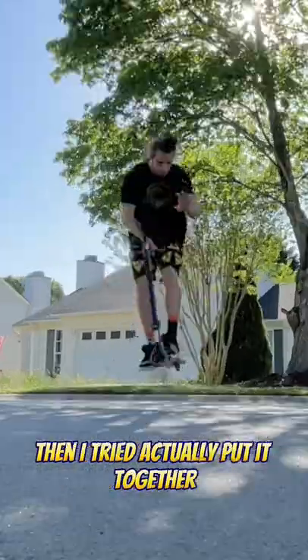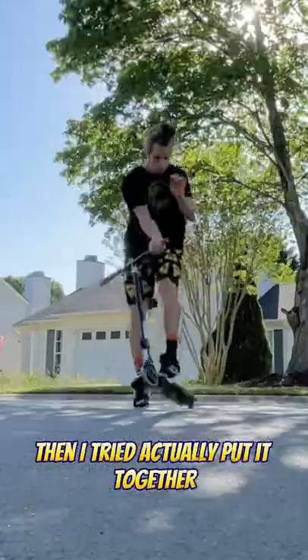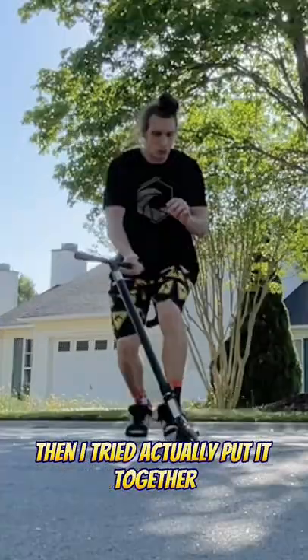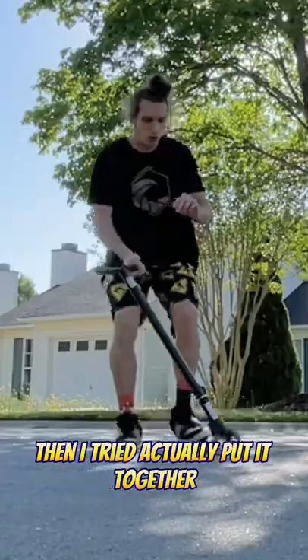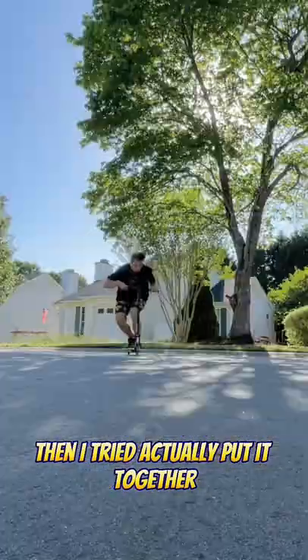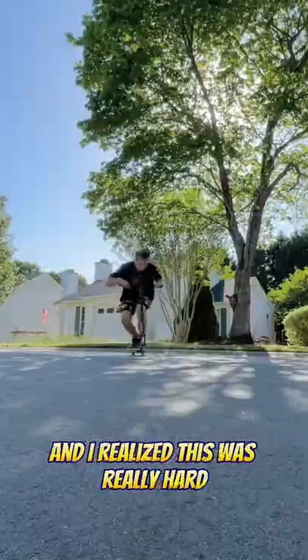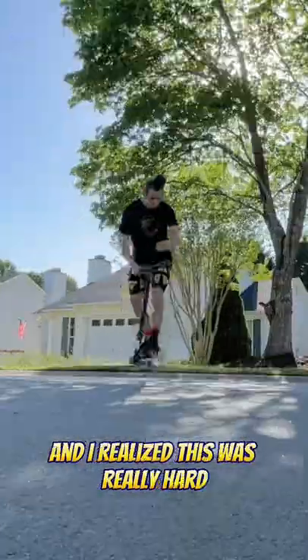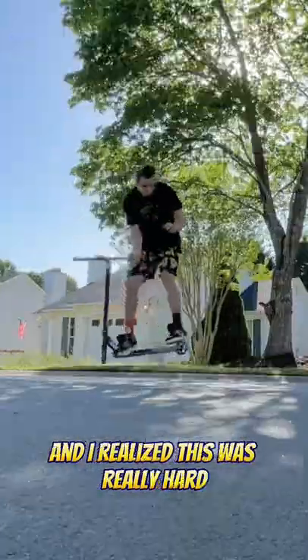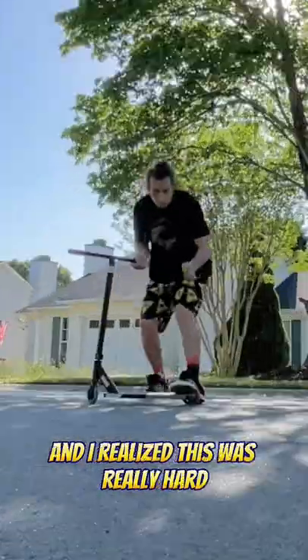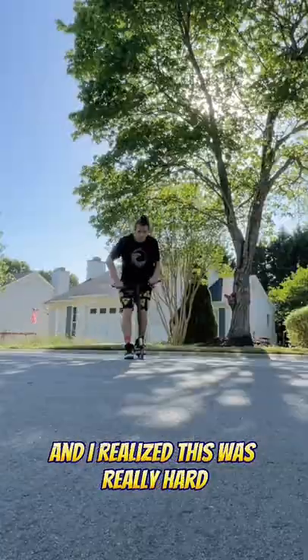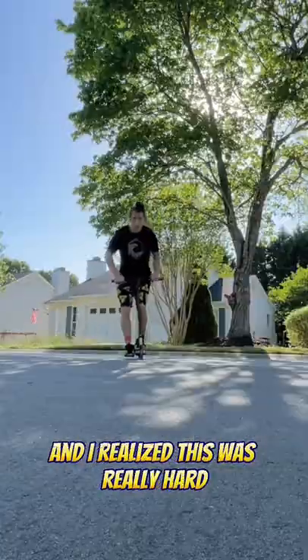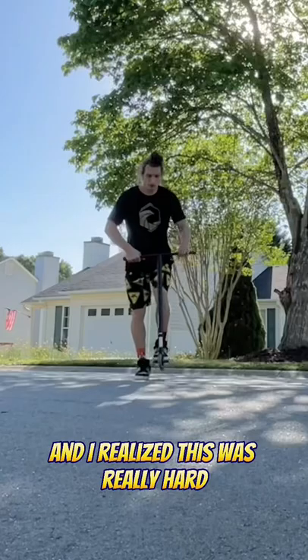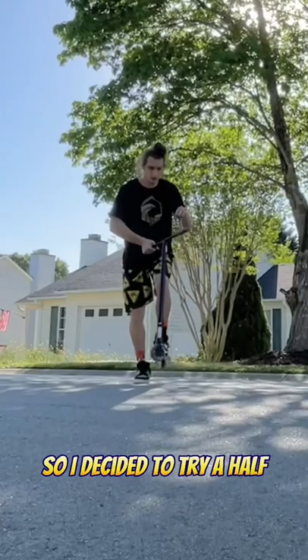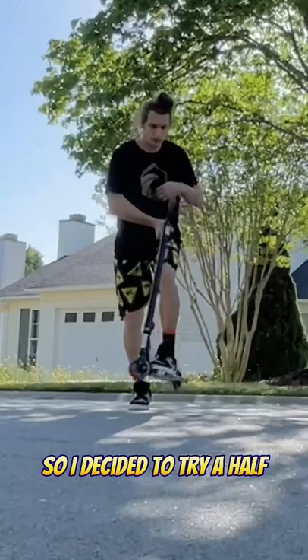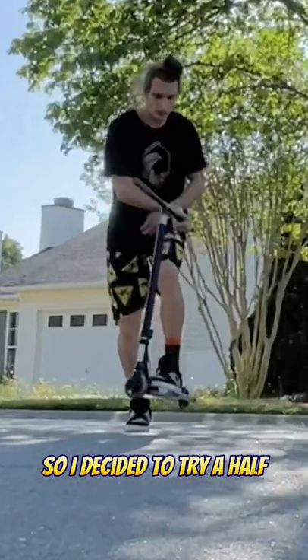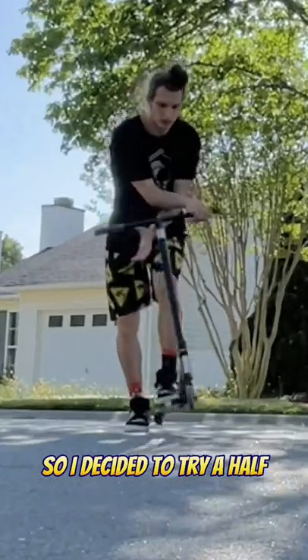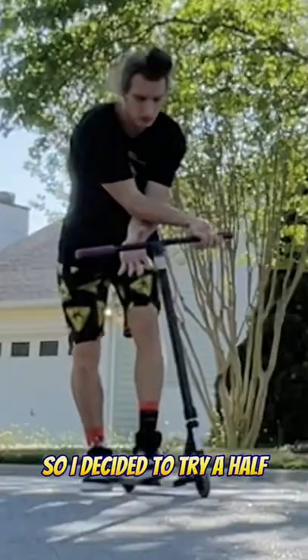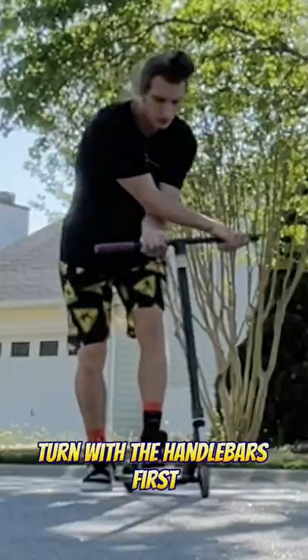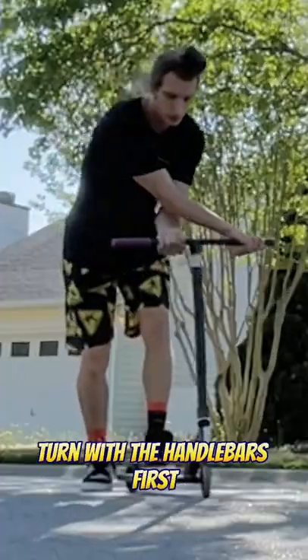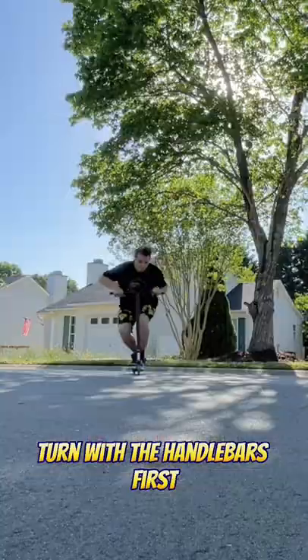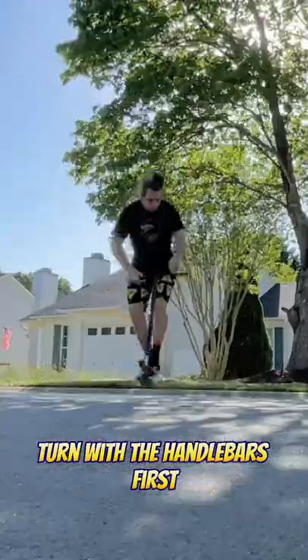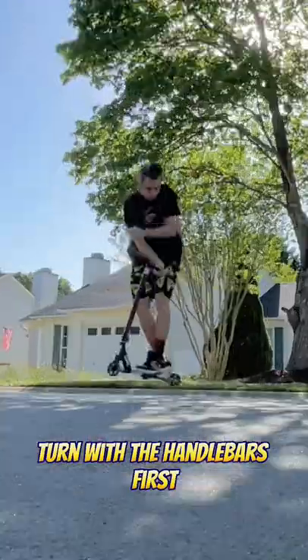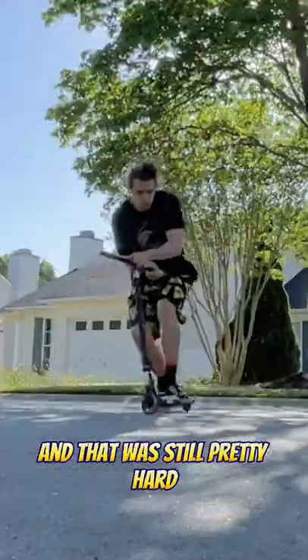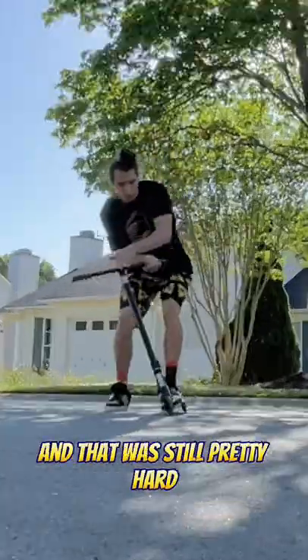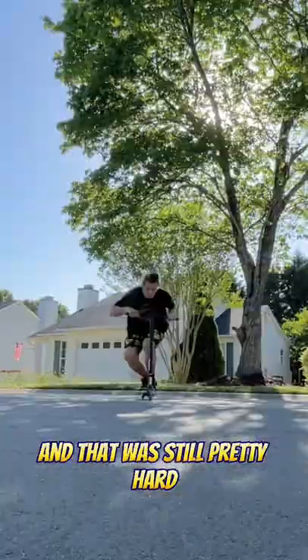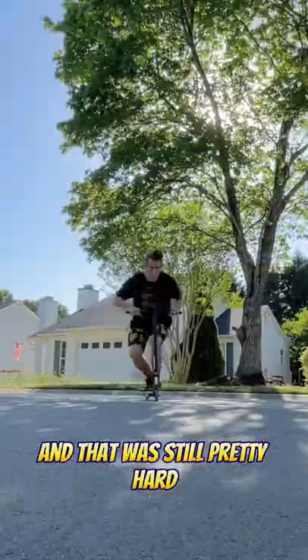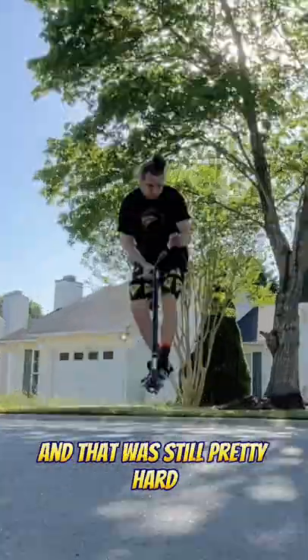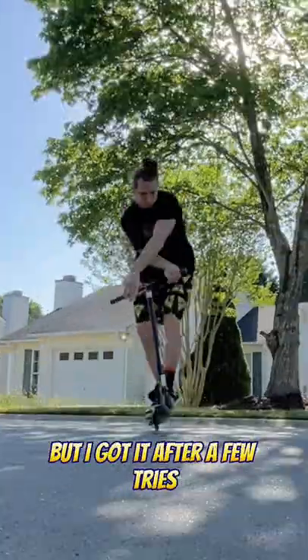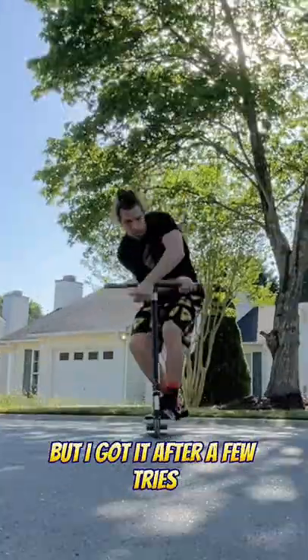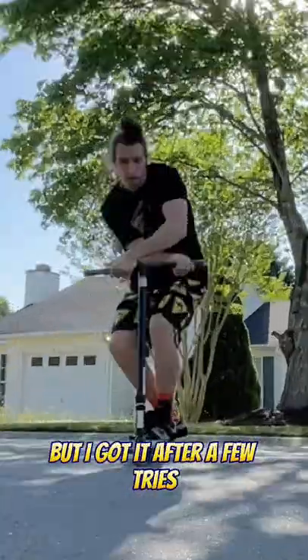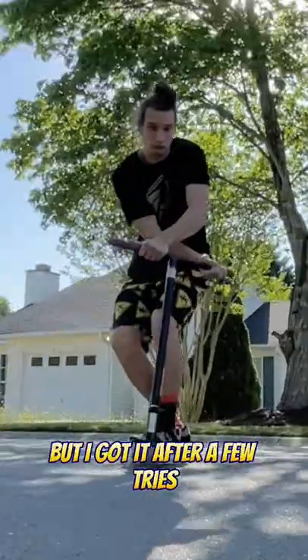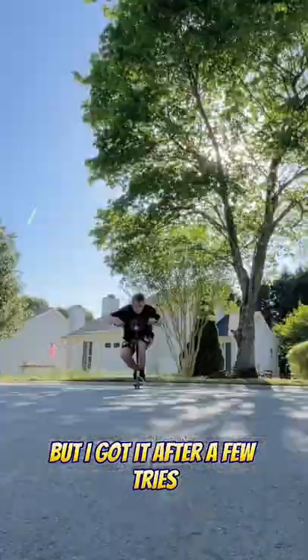Then I tried to actually put it together, and I realized this was really hard. So I decided just to try a half turn with the handlebars first, and that was still pretty hard, but I got it after a few tries.